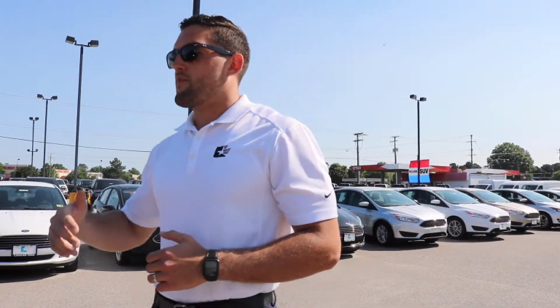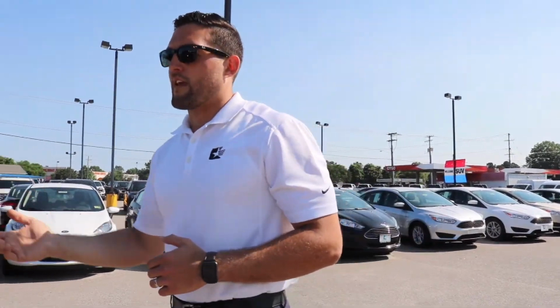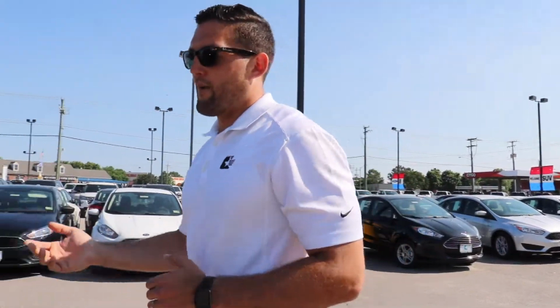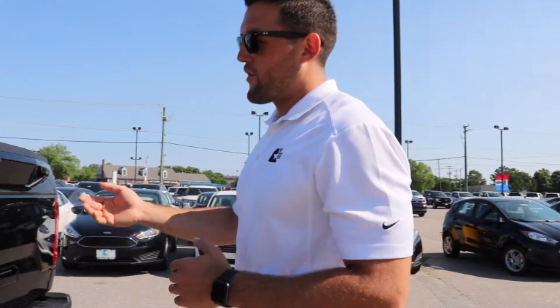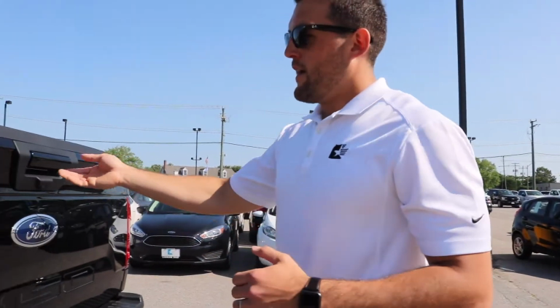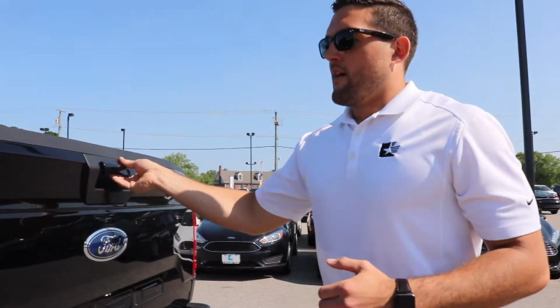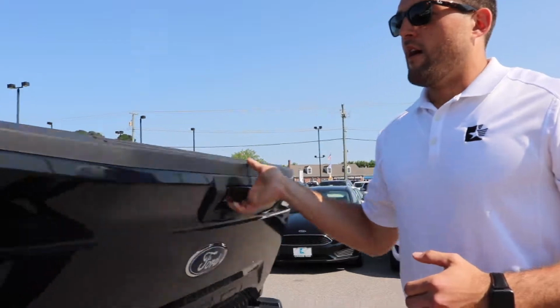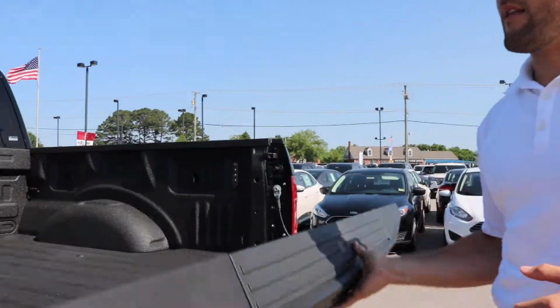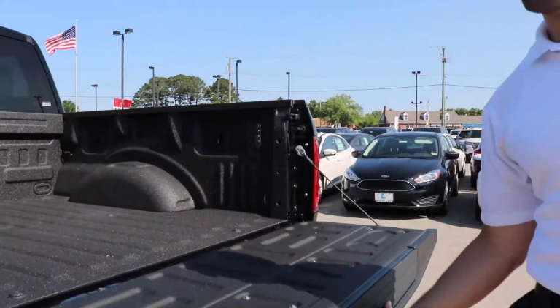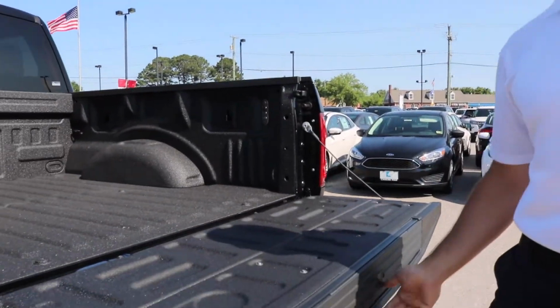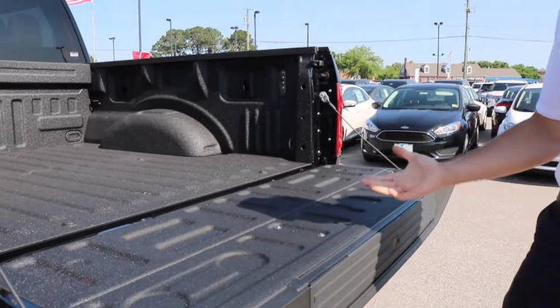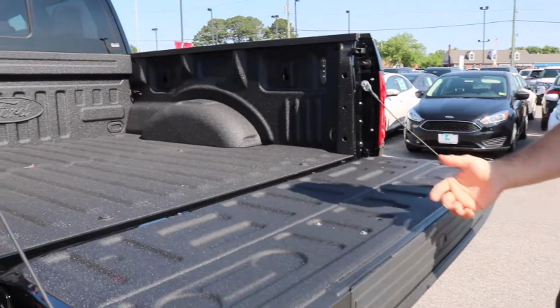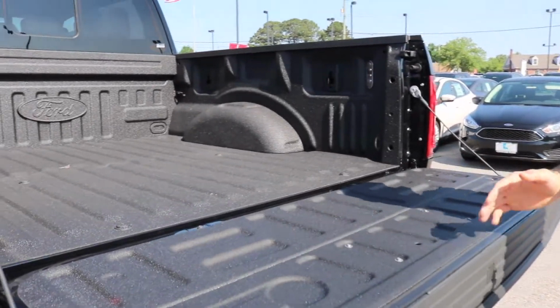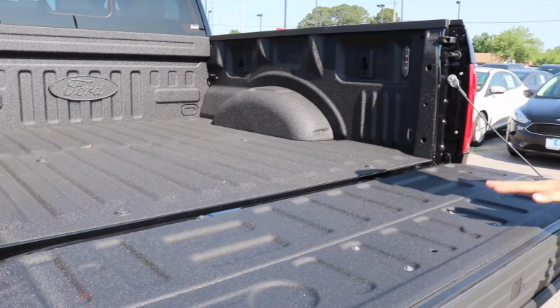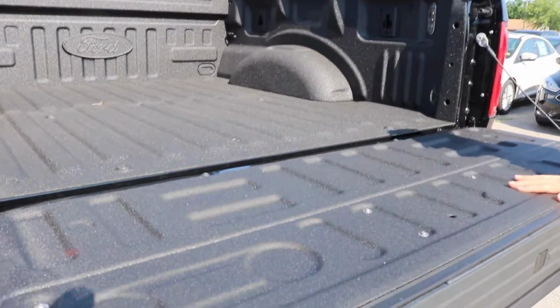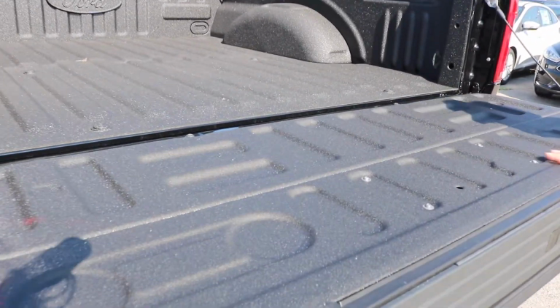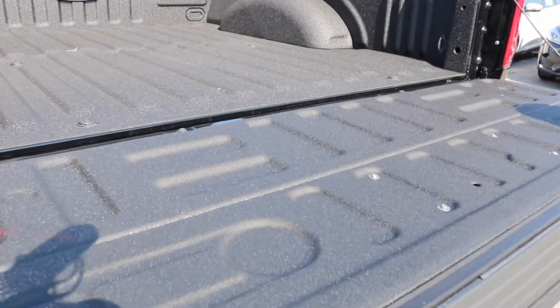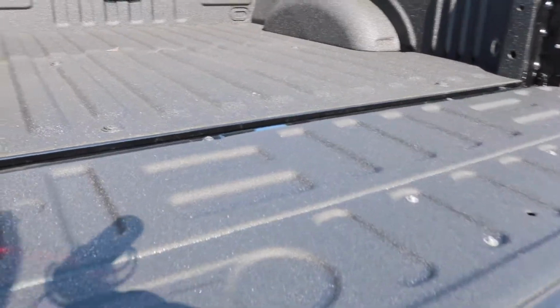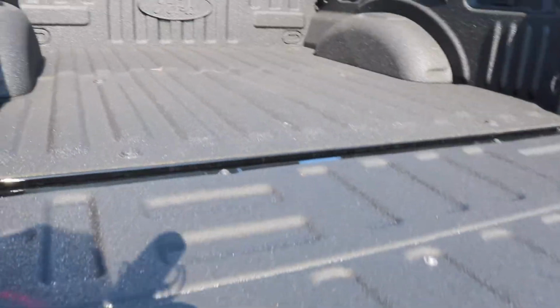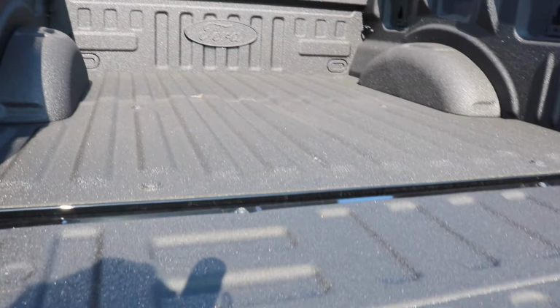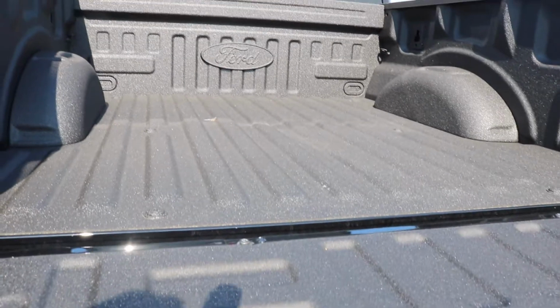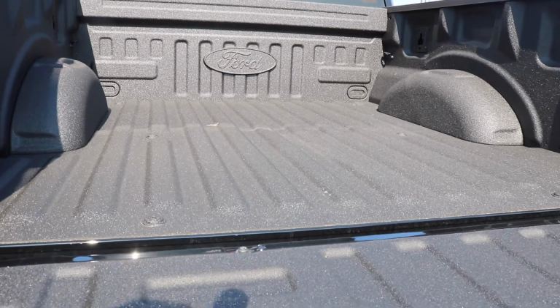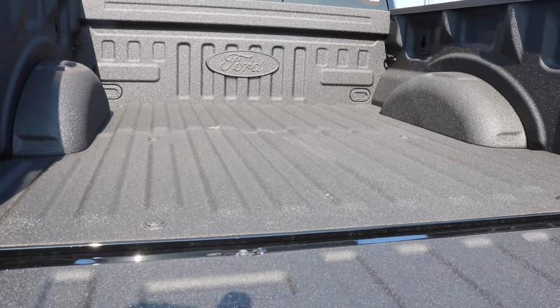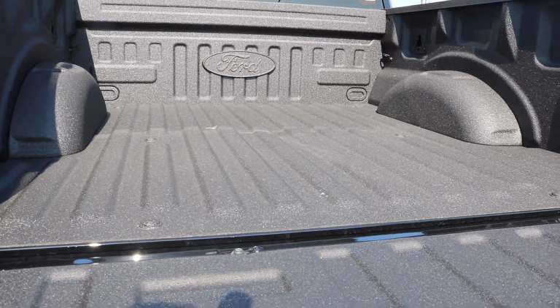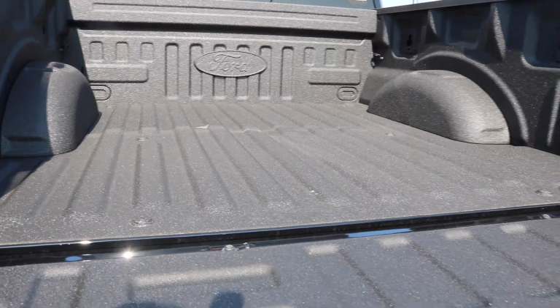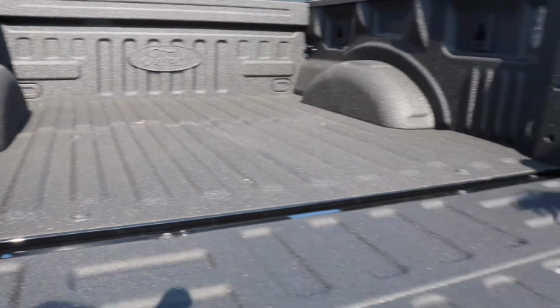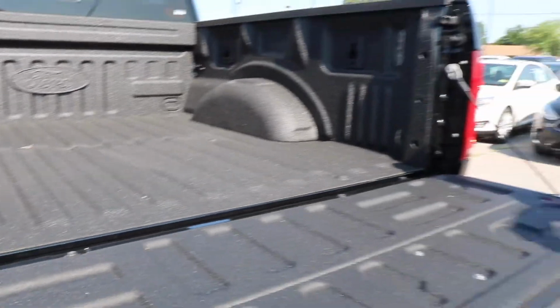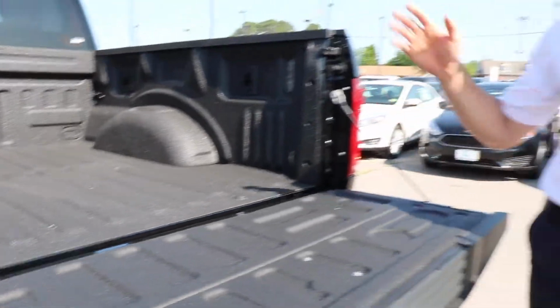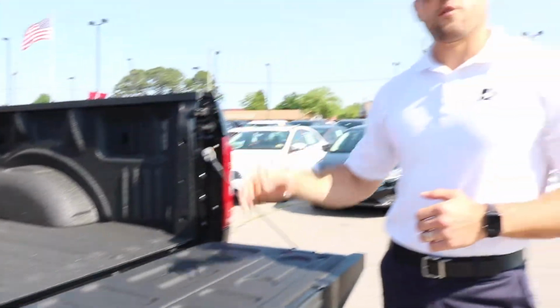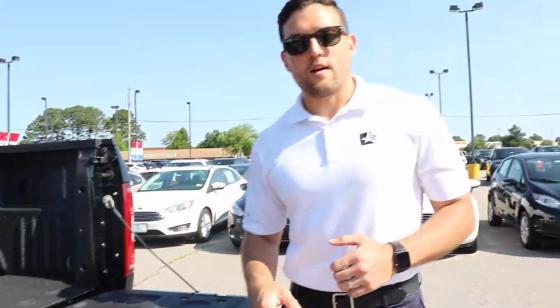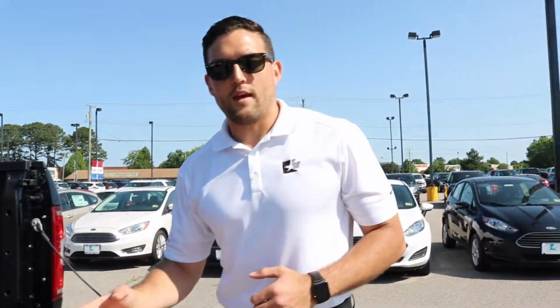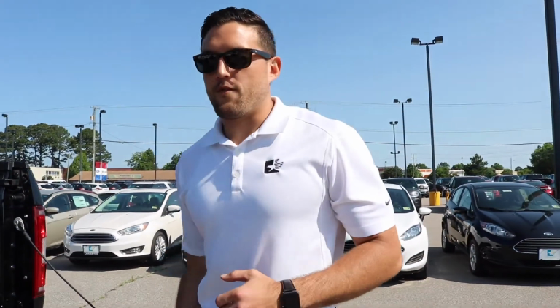Take a look at the back of the truck. They did pick one with a factory bed liner, so it does have the factory bed liner. This one comes equipped with the tailgate step and the LED box lighting — that's all standard stuff on the F-150.